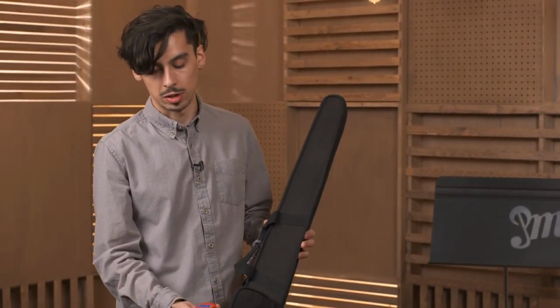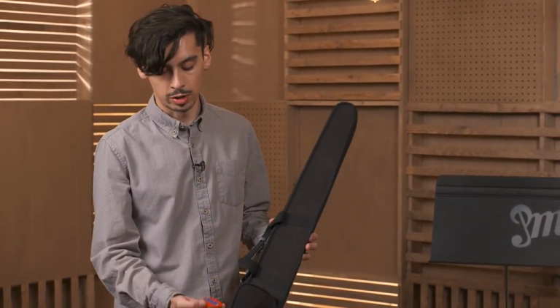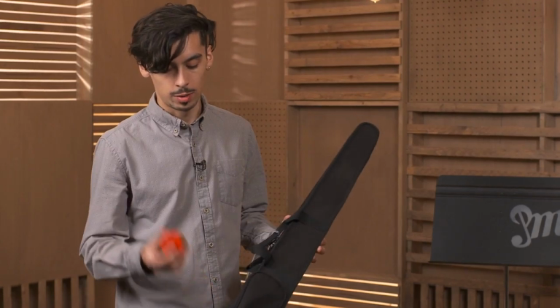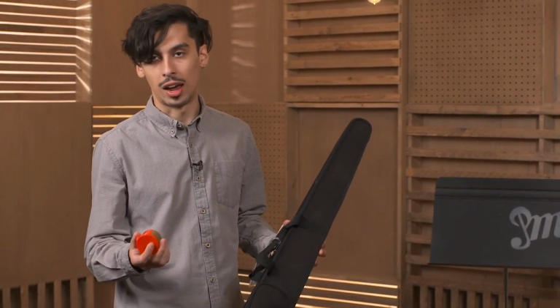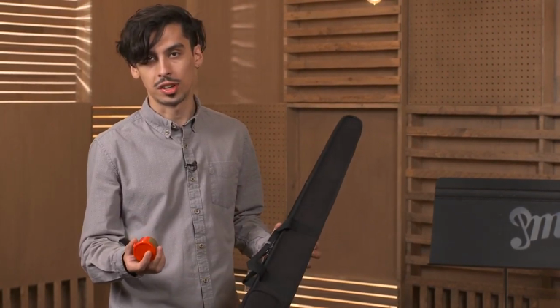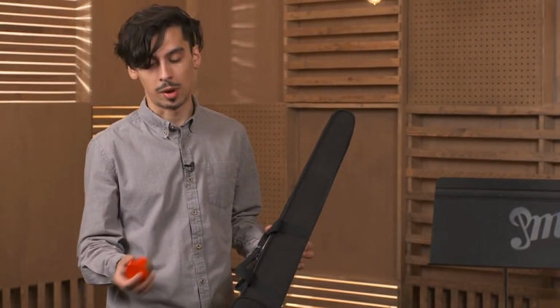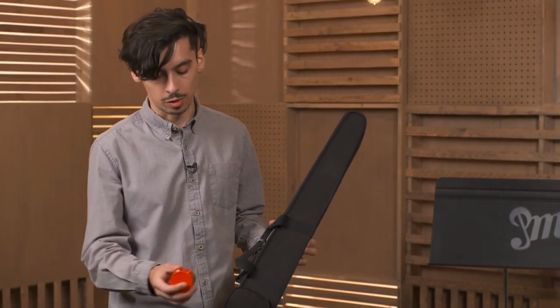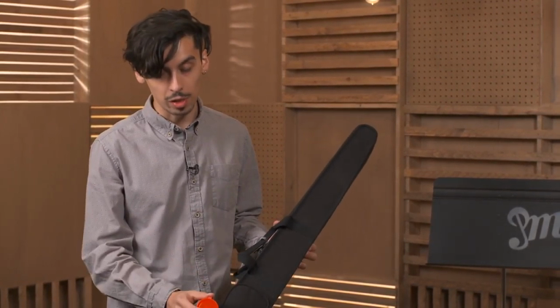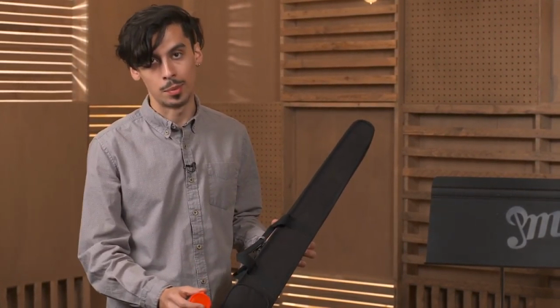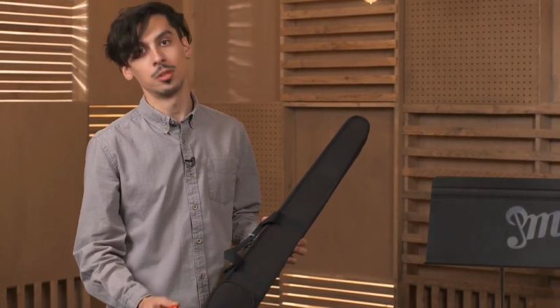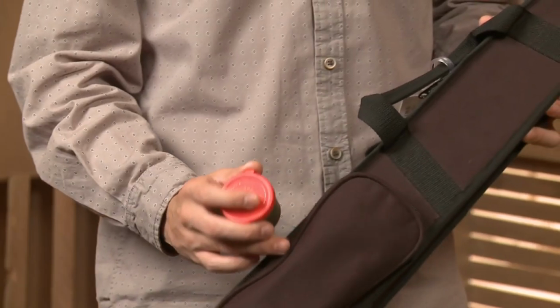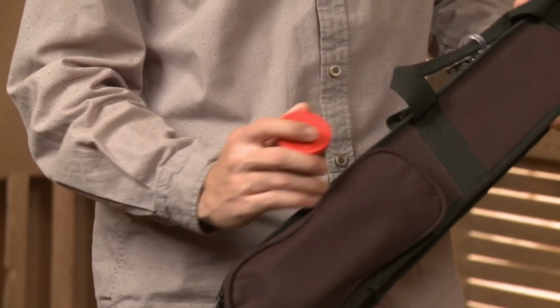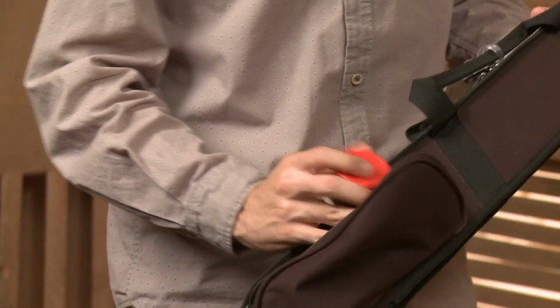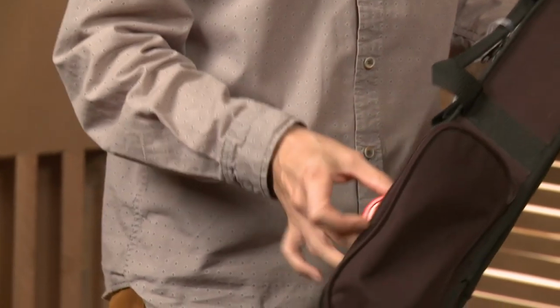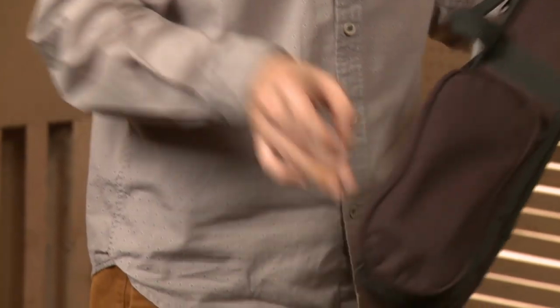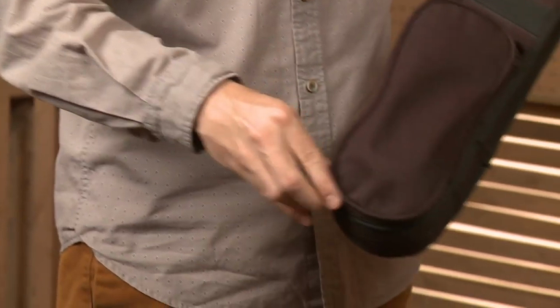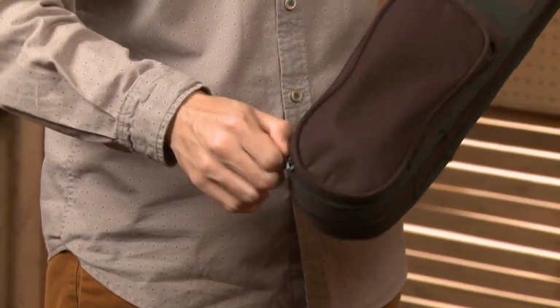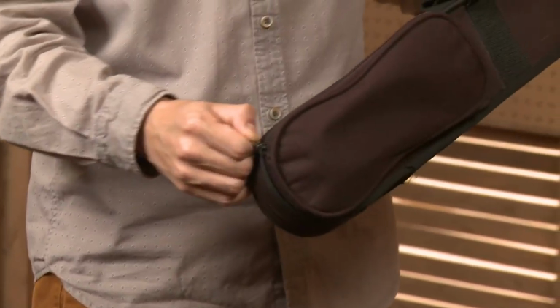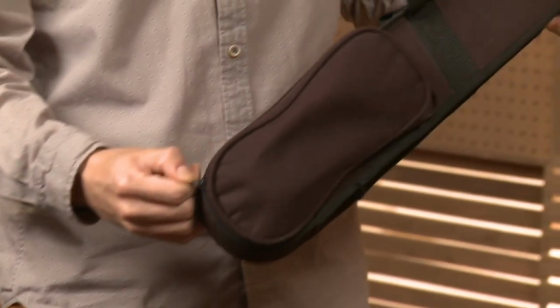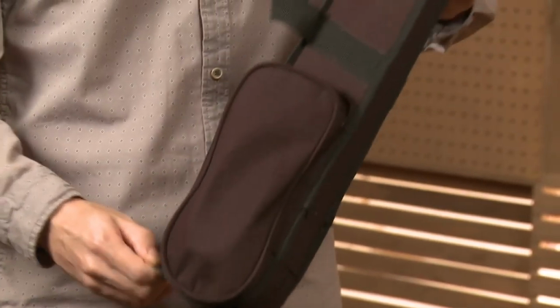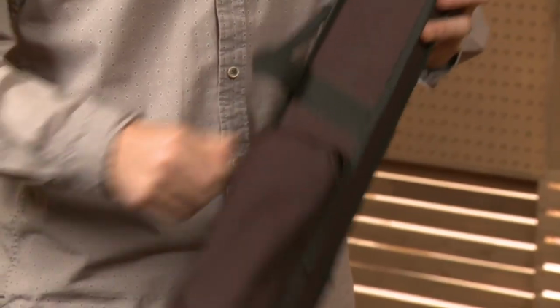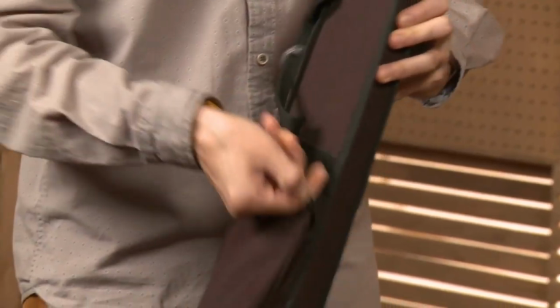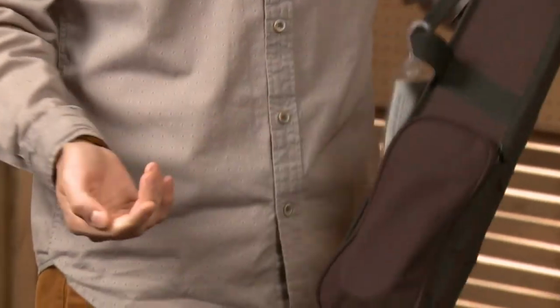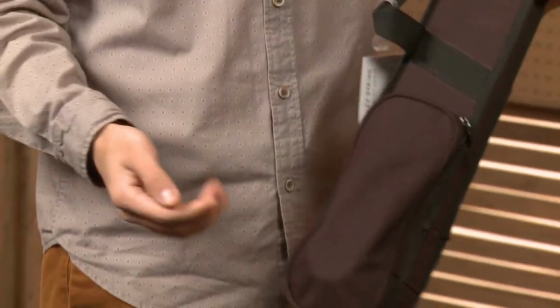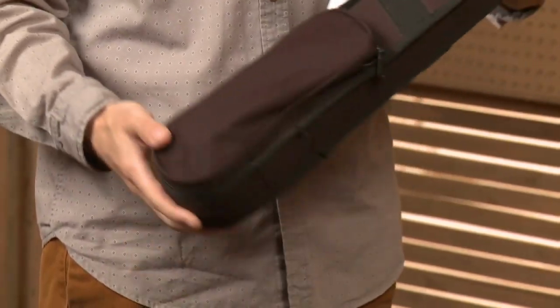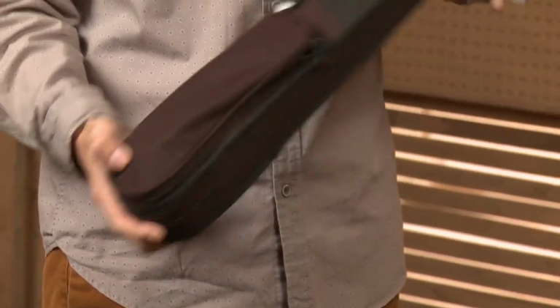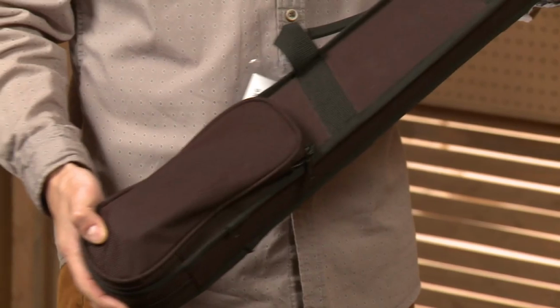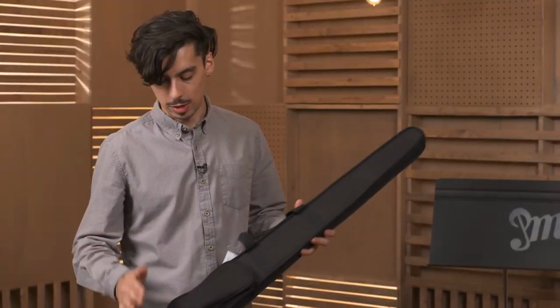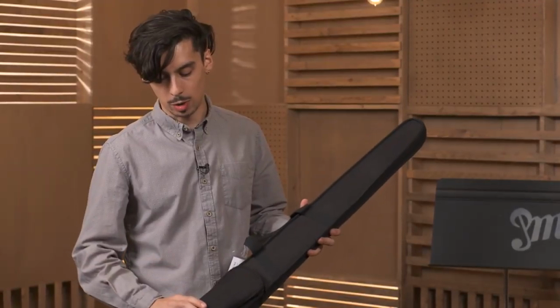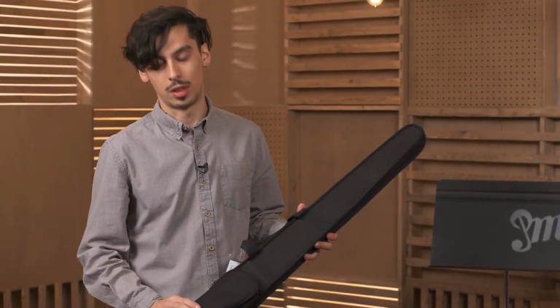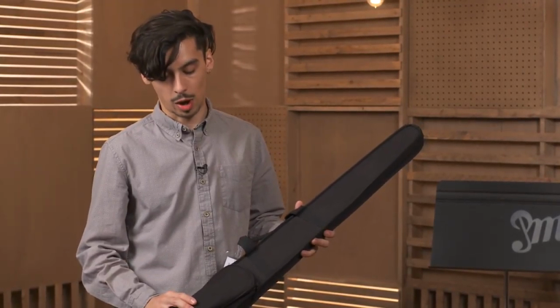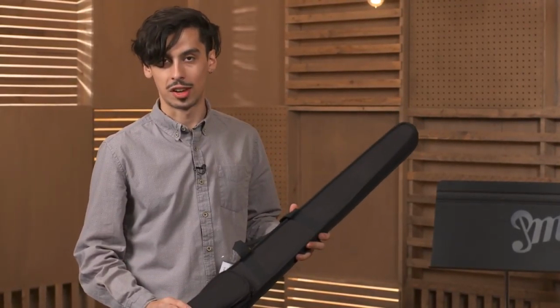maybe a tuner, but I always like to keep my rosin with my bow so that I'm never without rosin, because a bow without rosin is pretty much useless — you'll get a pretty wispy sound. It's no good. So keep your bow and your rosin together.